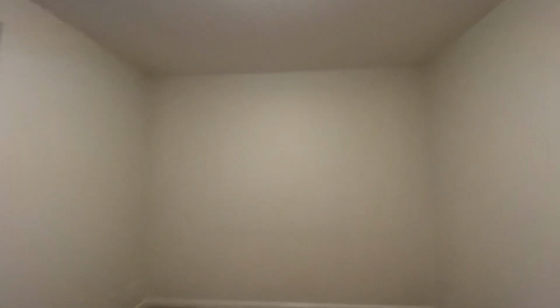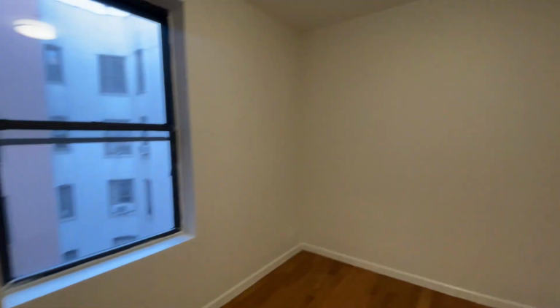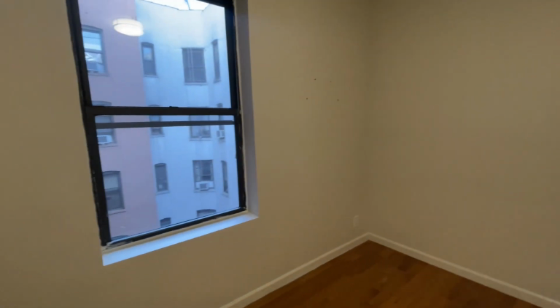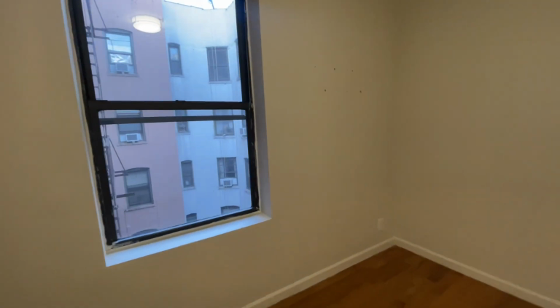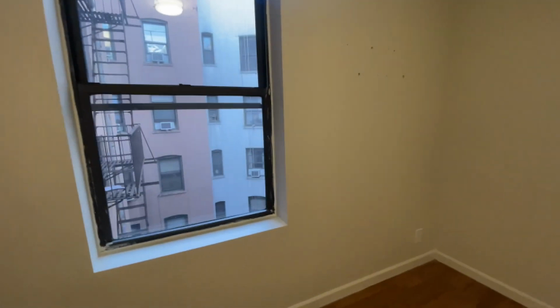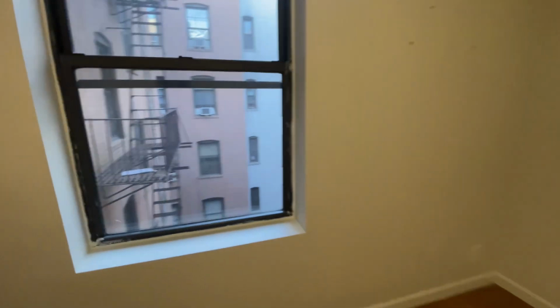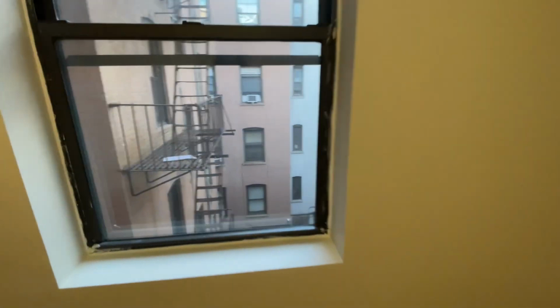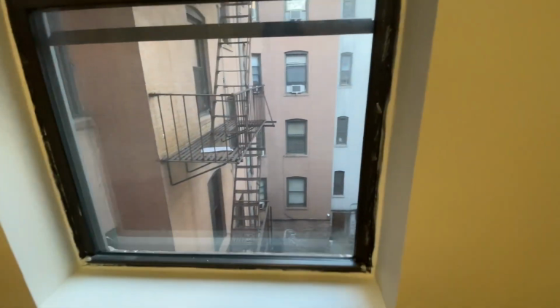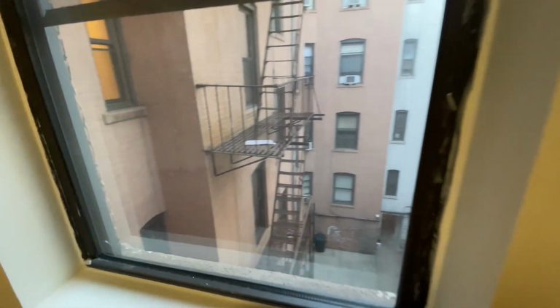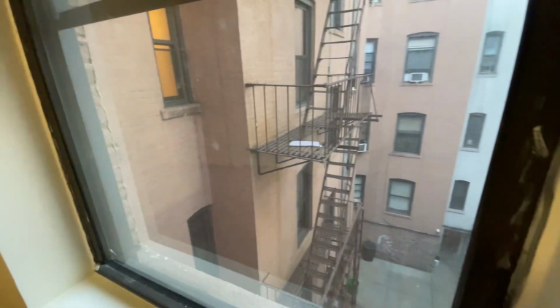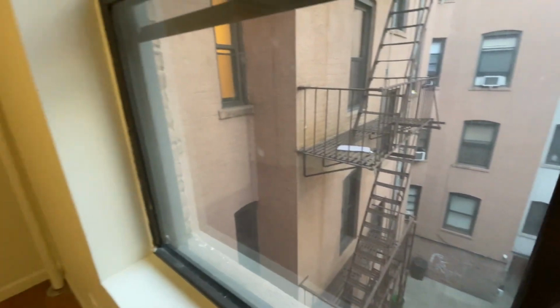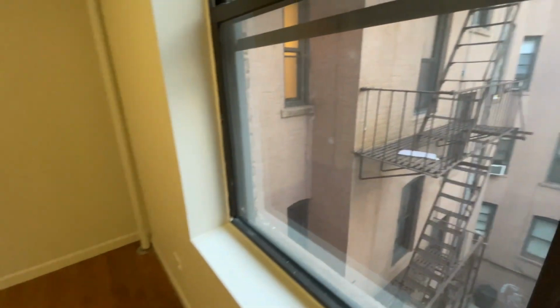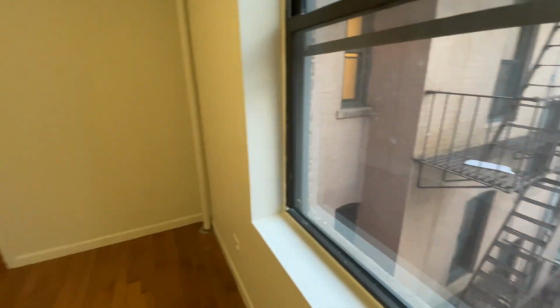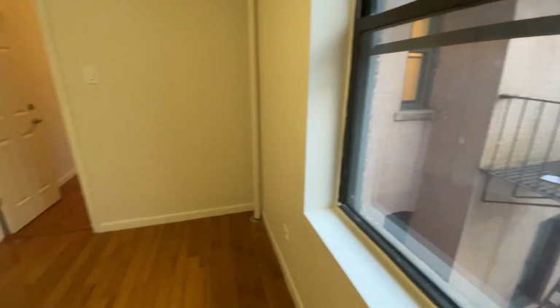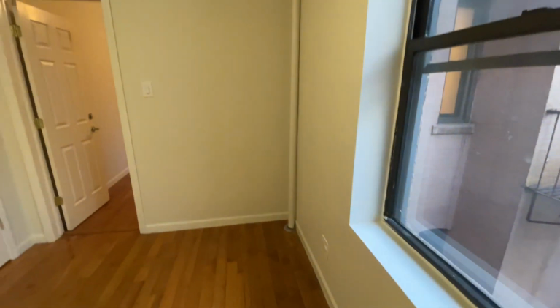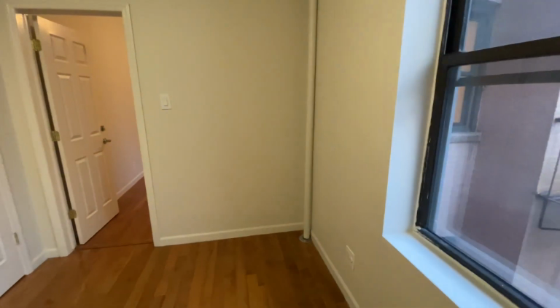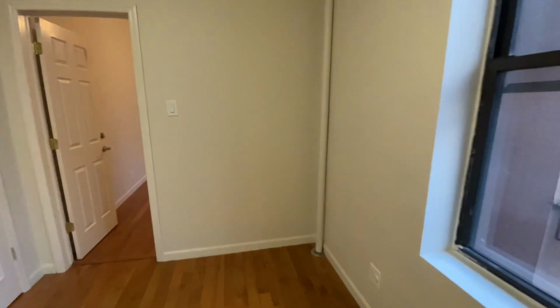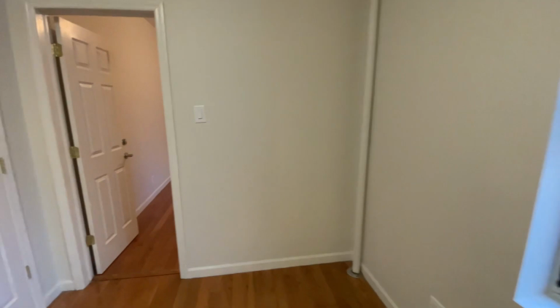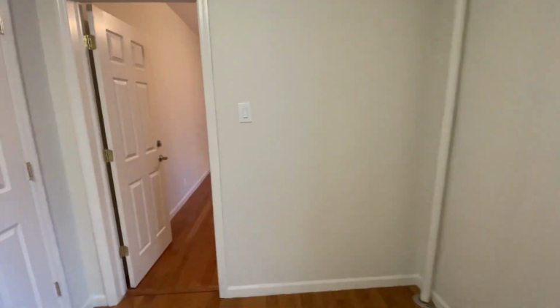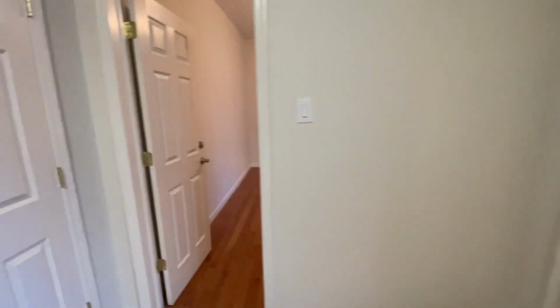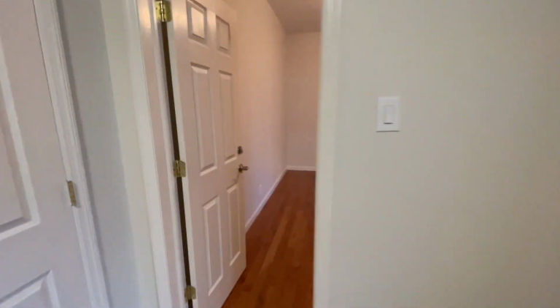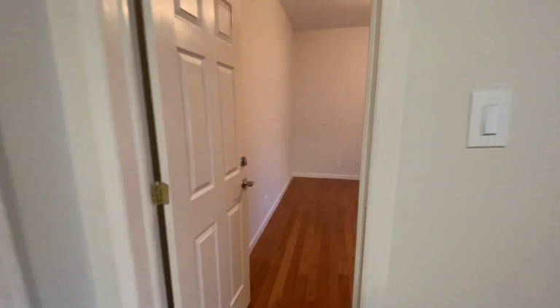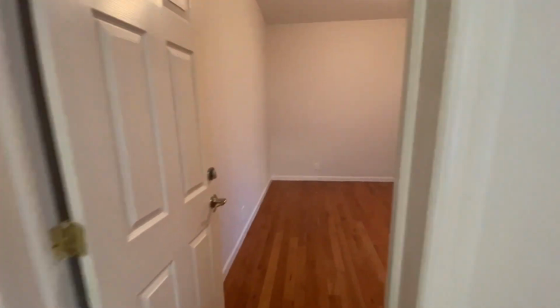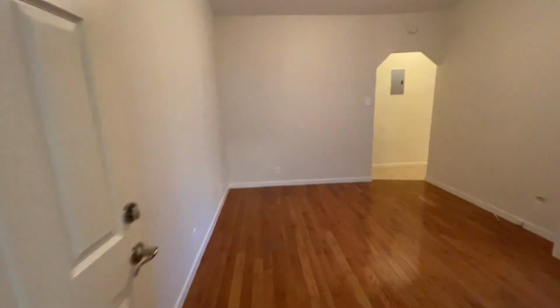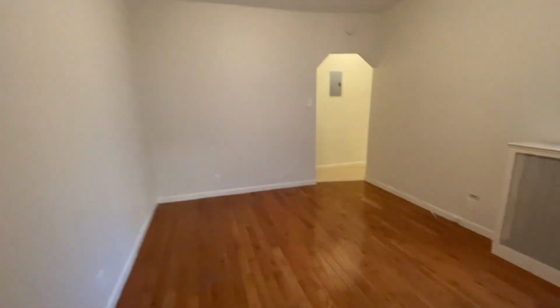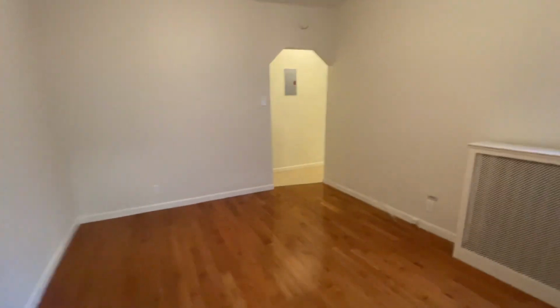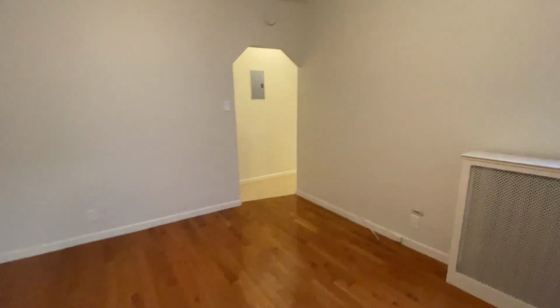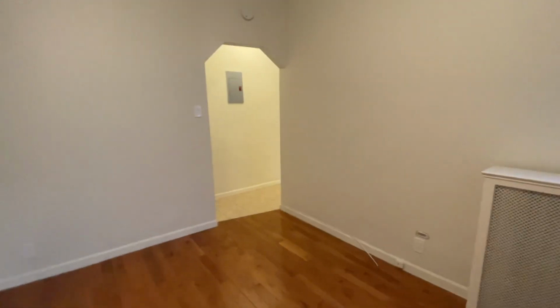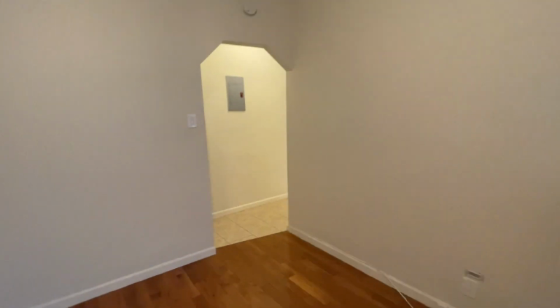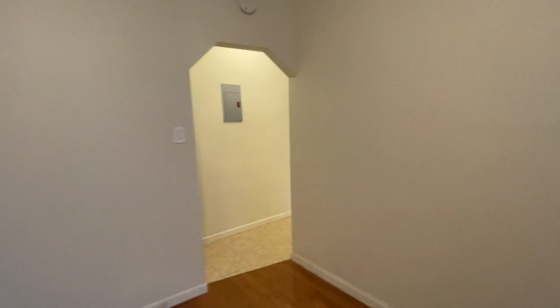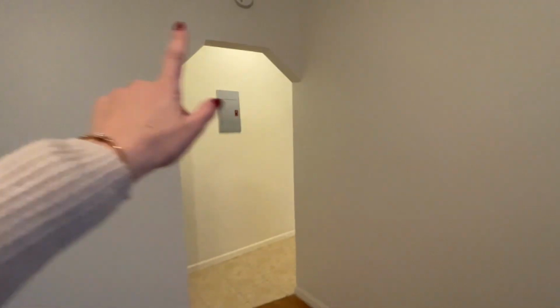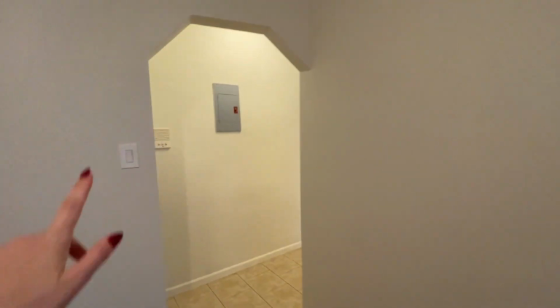We are facing the courtyard. It's an east-facing apartment — east and north actually. Nice little detail here.